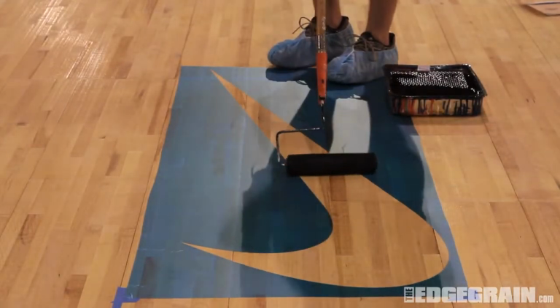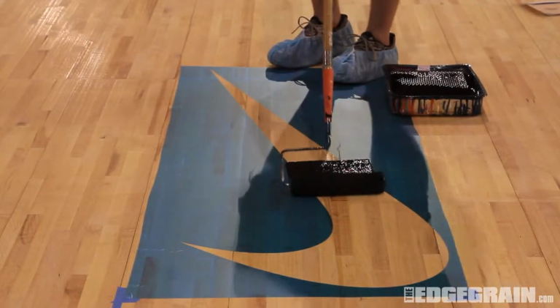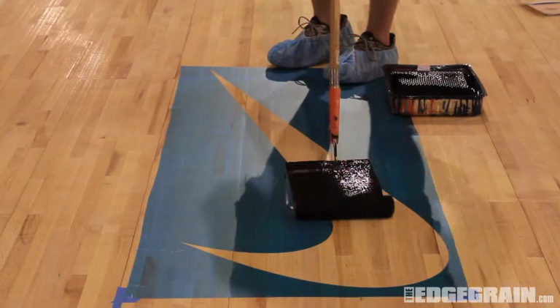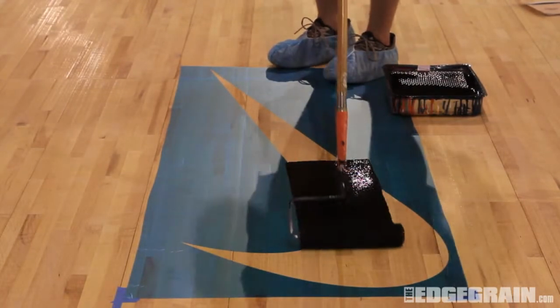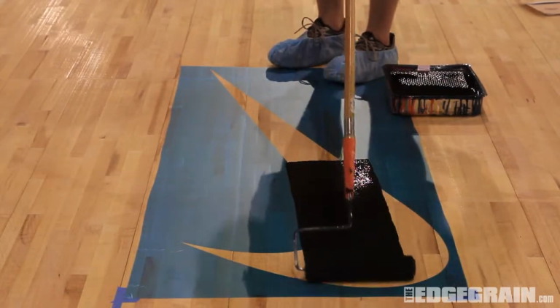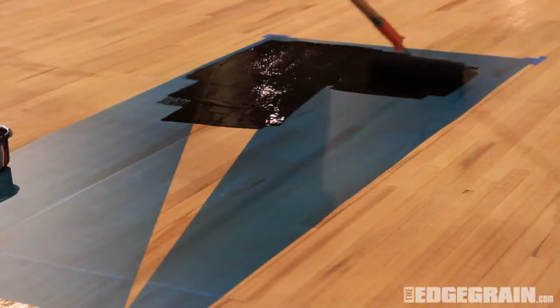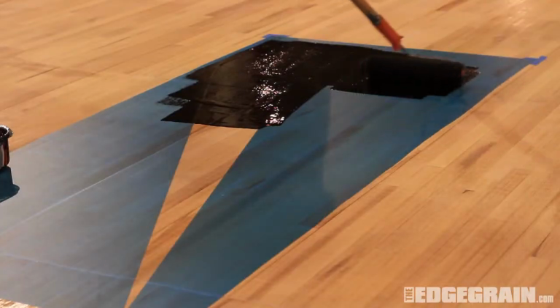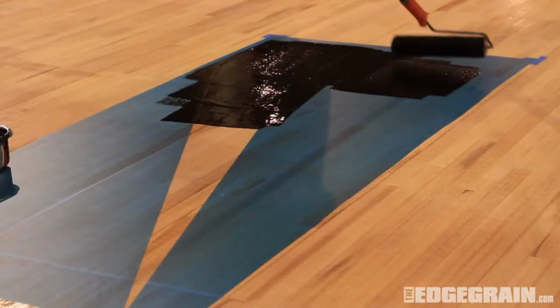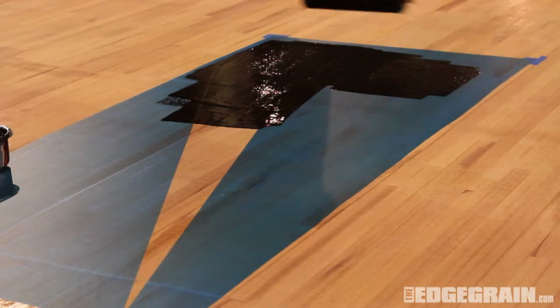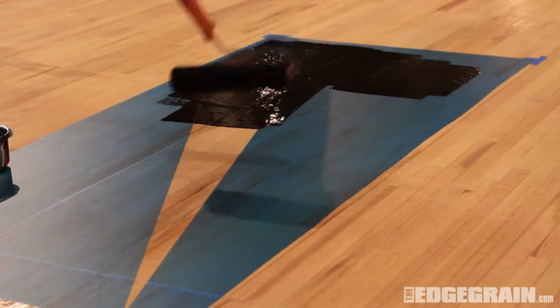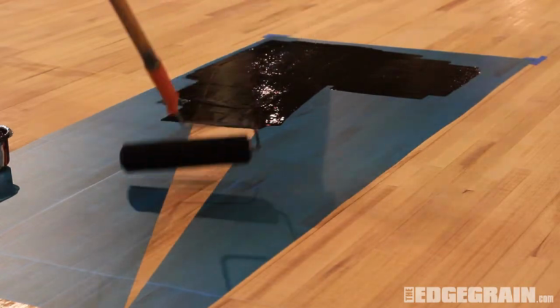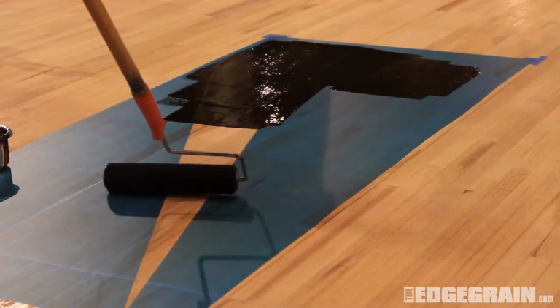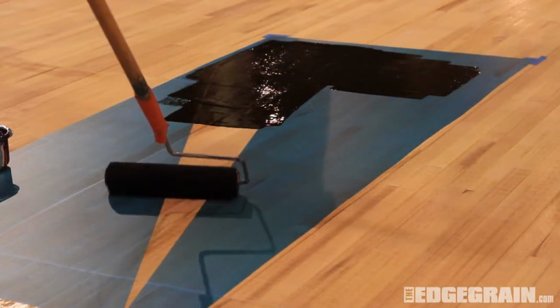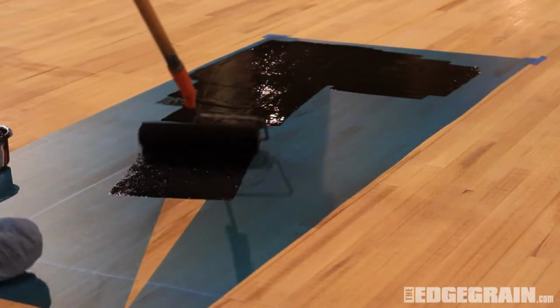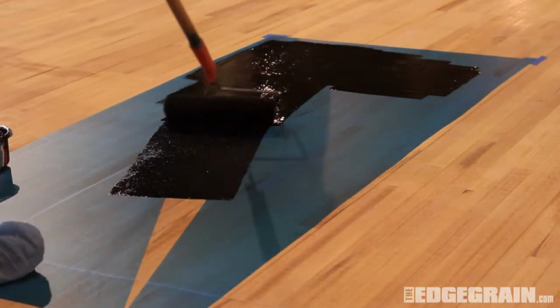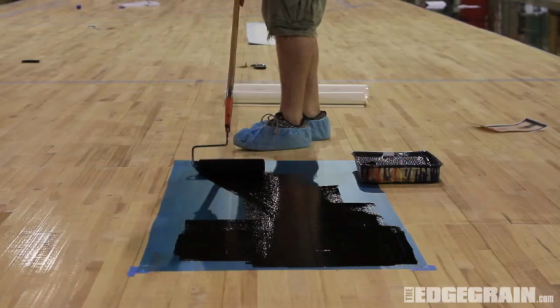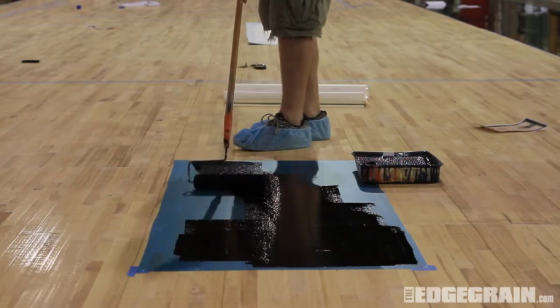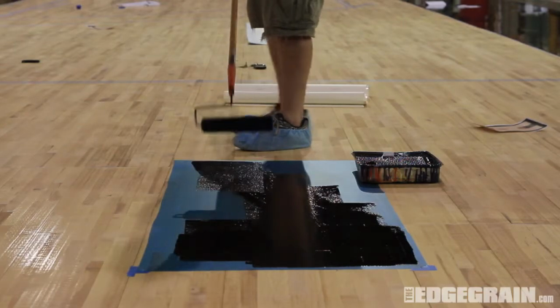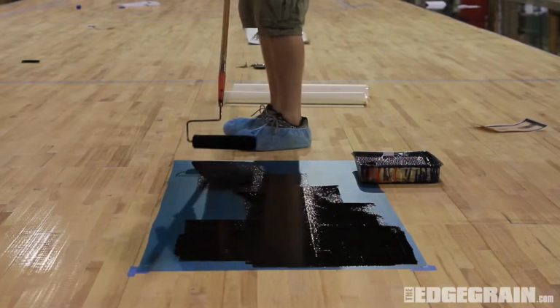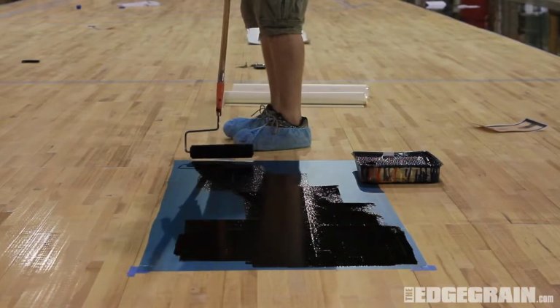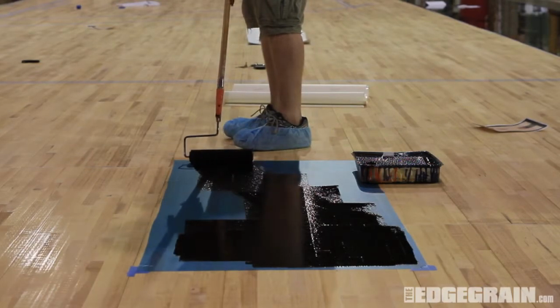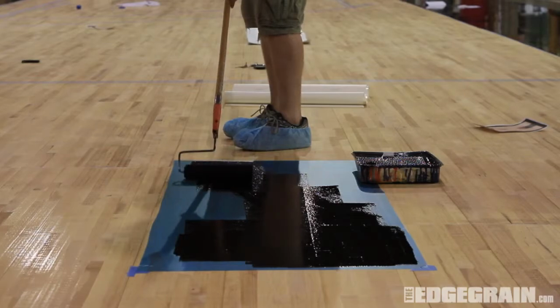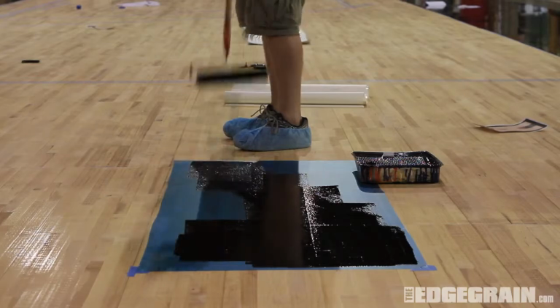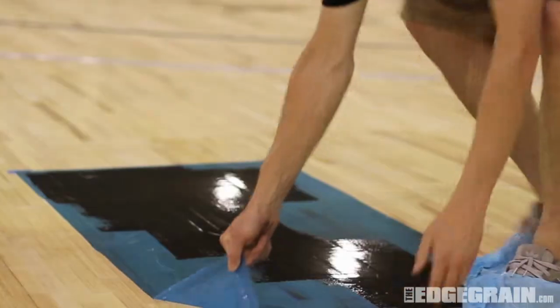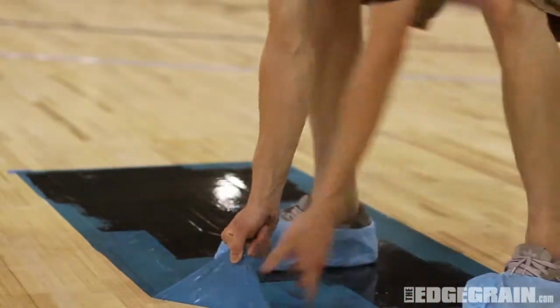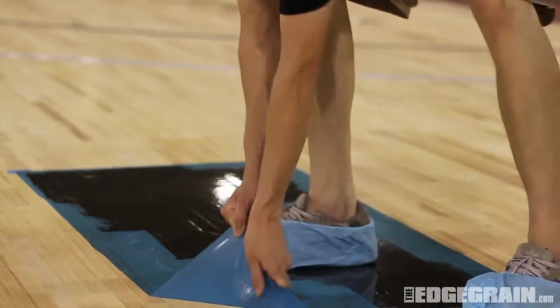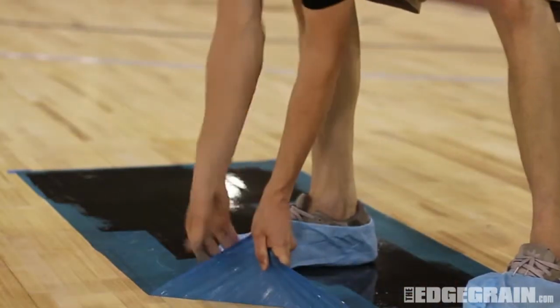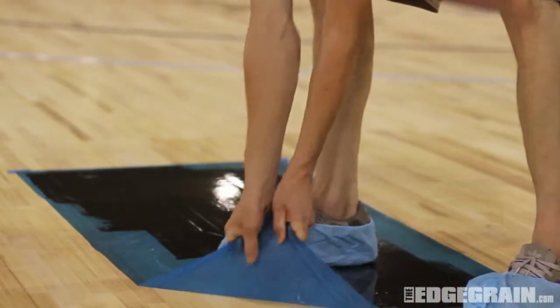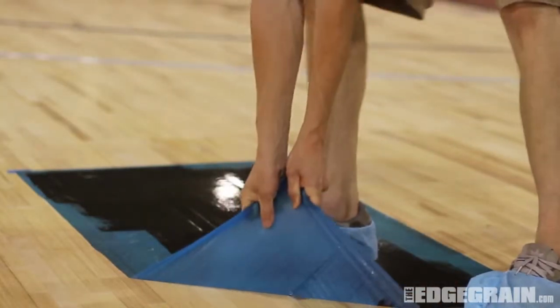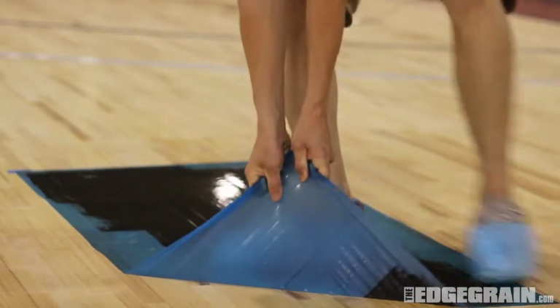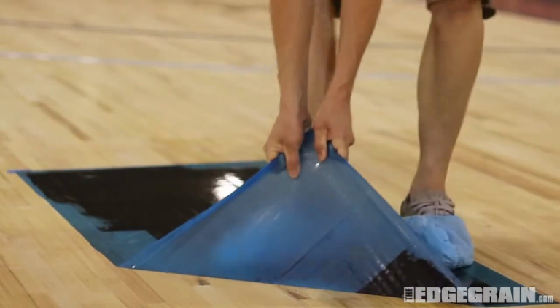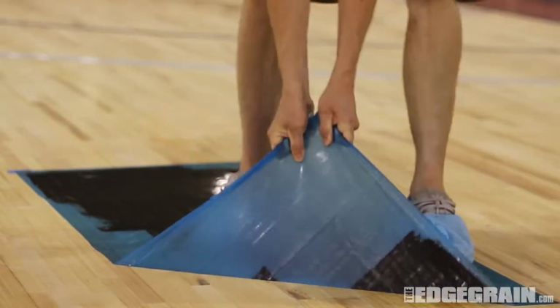Paint the logo with as many coats as needed for coverage. When the paint is dry, remove the stencil from the floor.